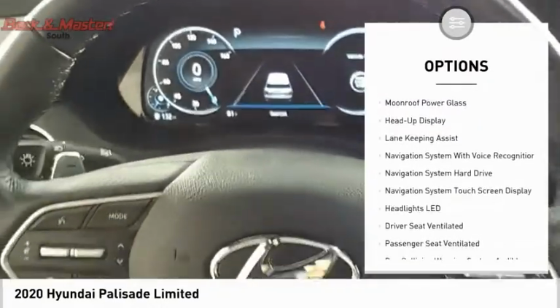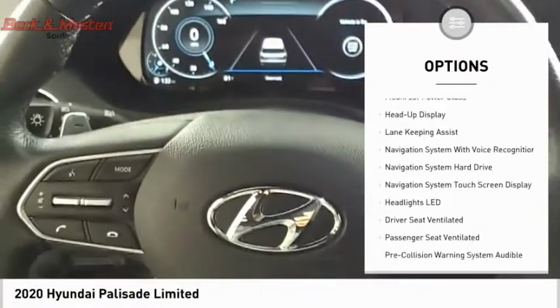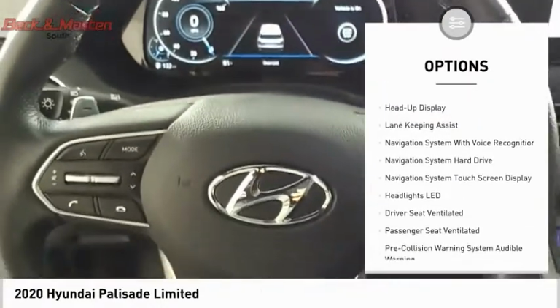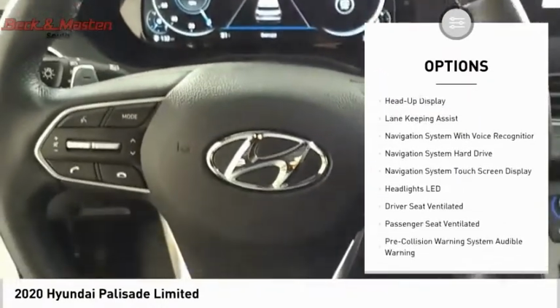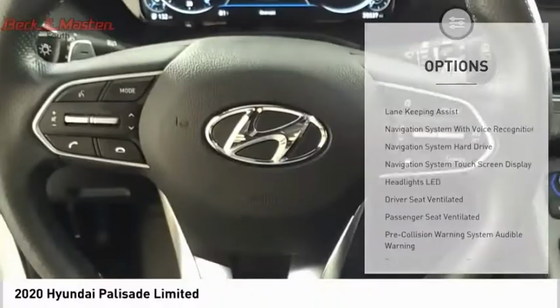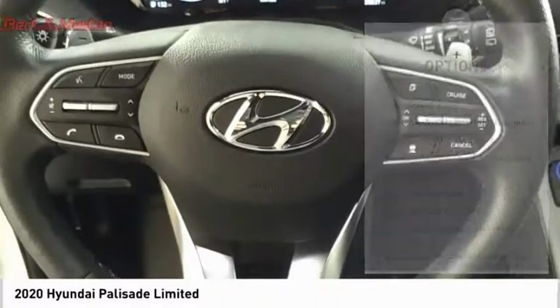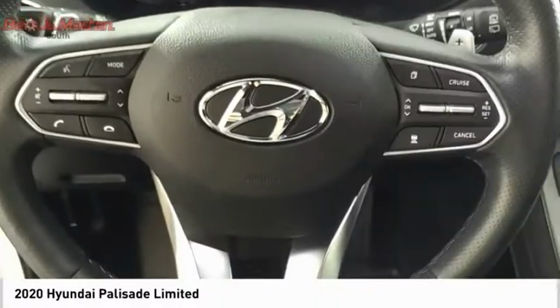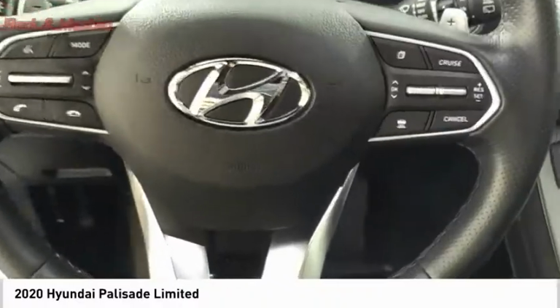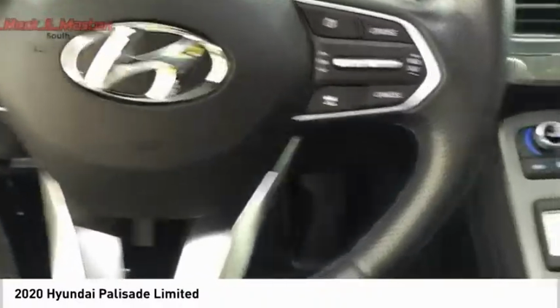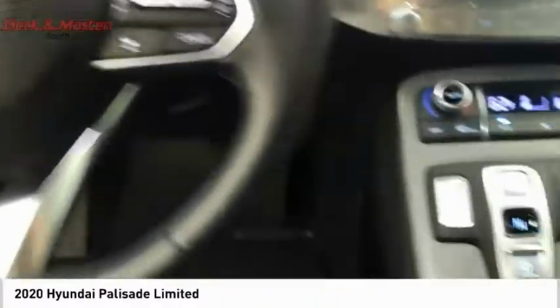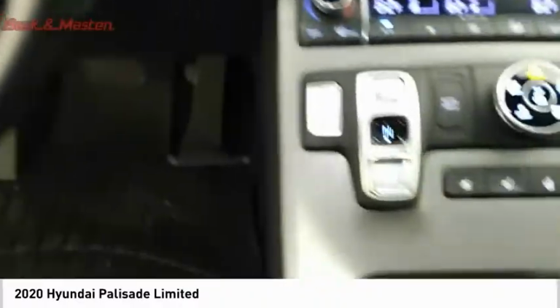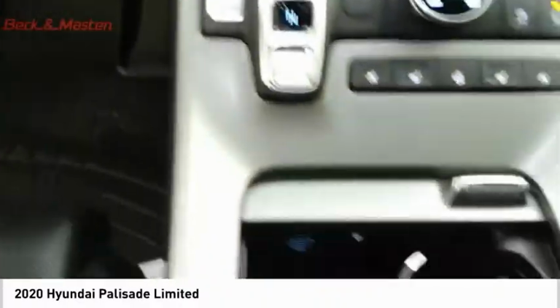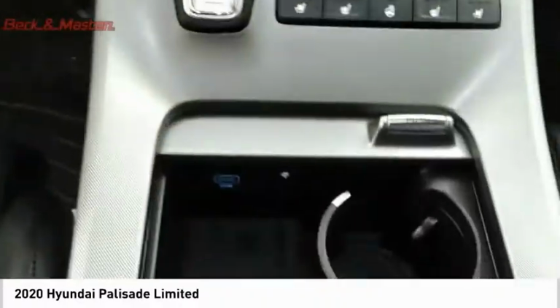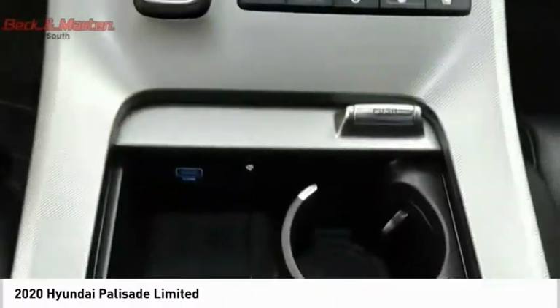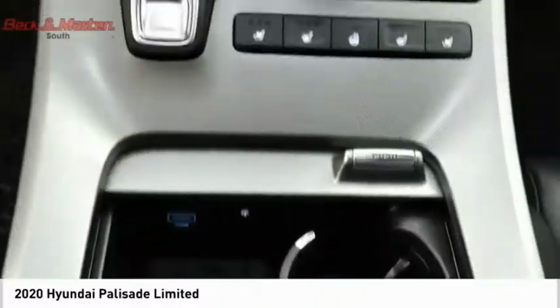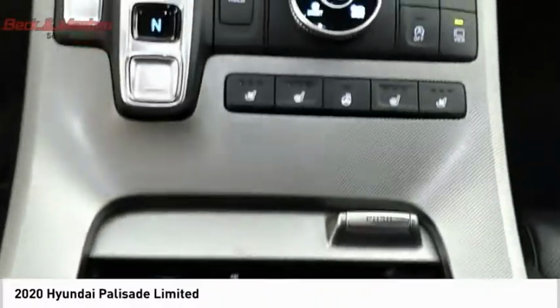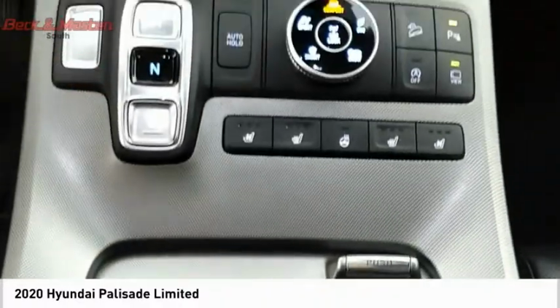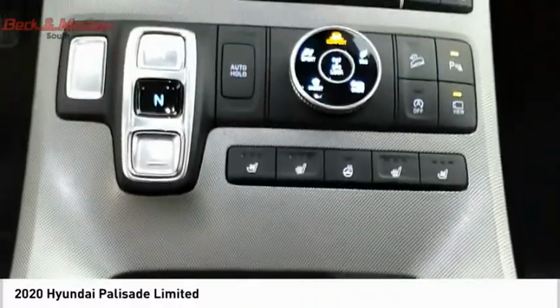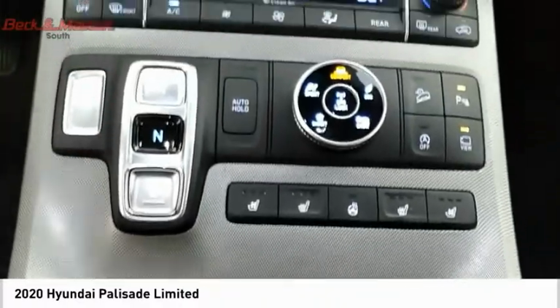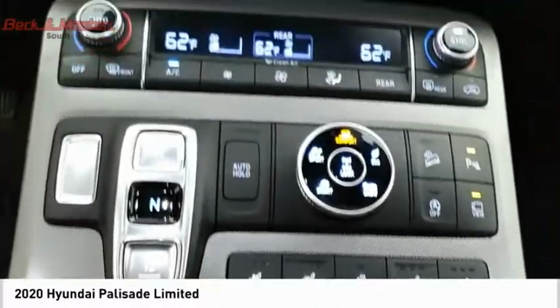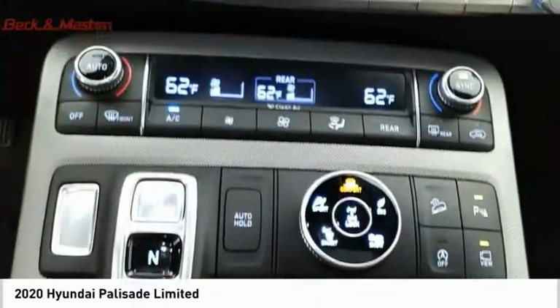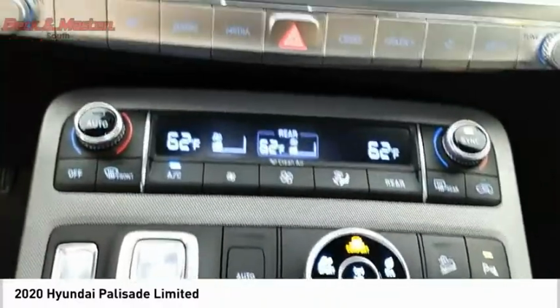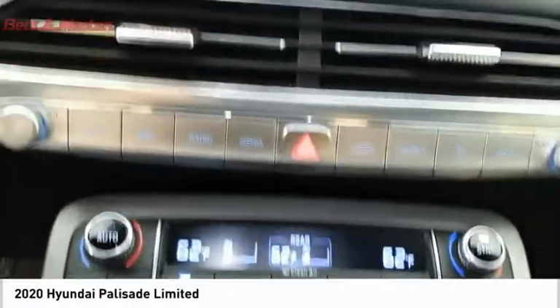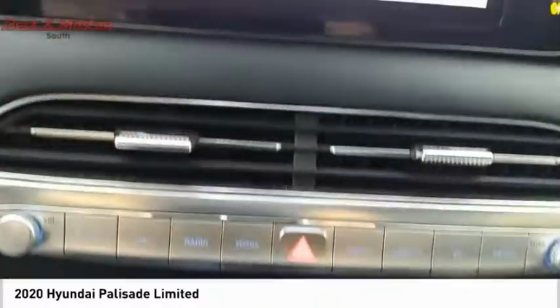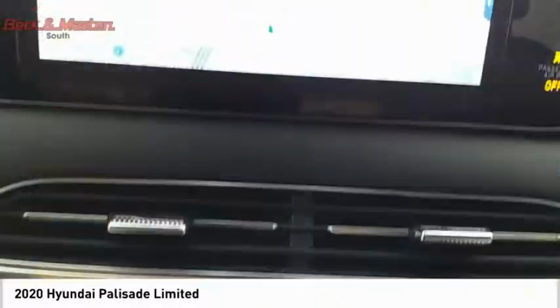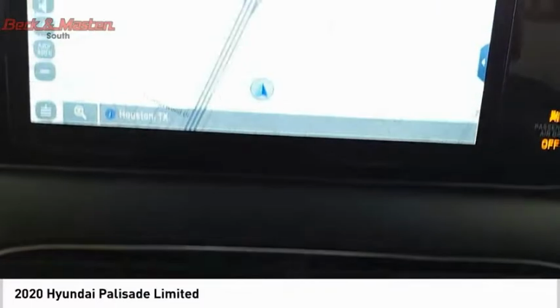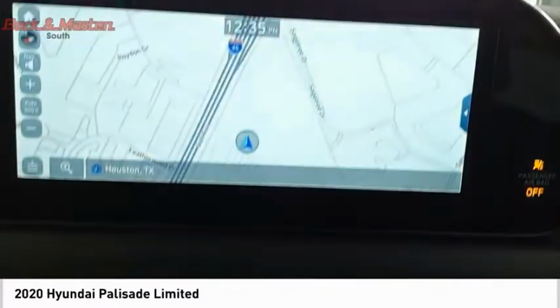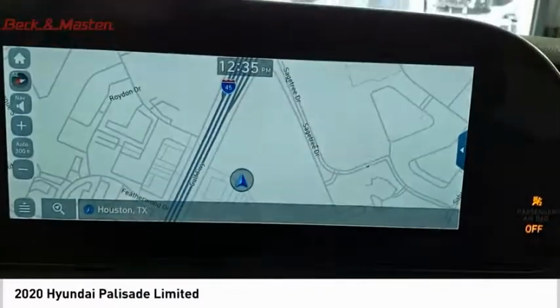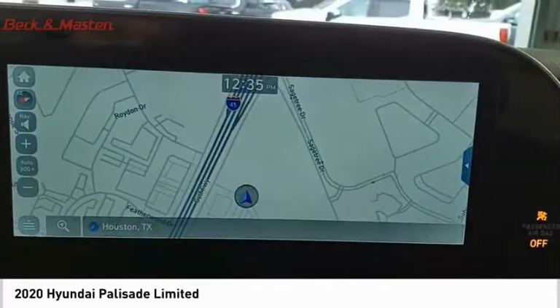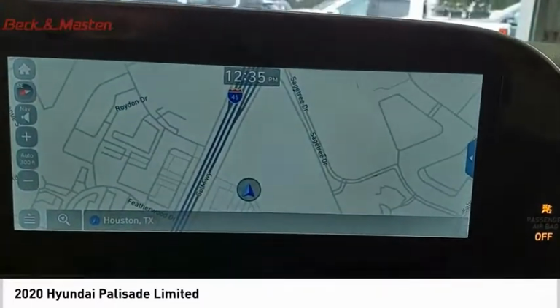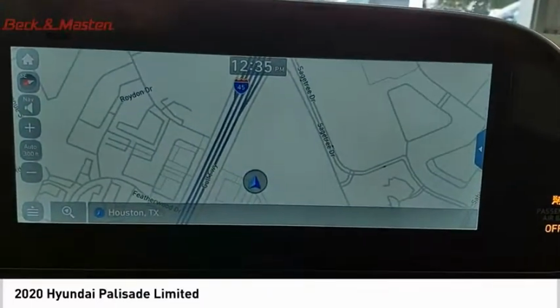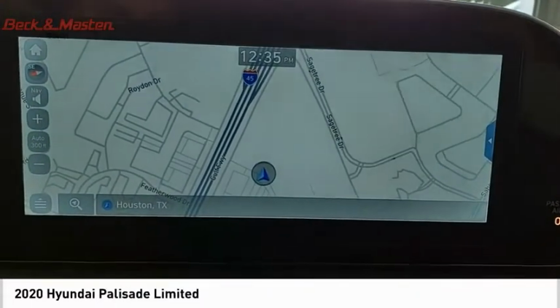Power brakes, braking assist, voice activated navigation system, driver attention alert system, airbags, and driver knee airbag.